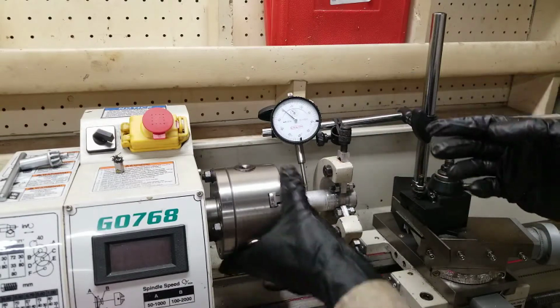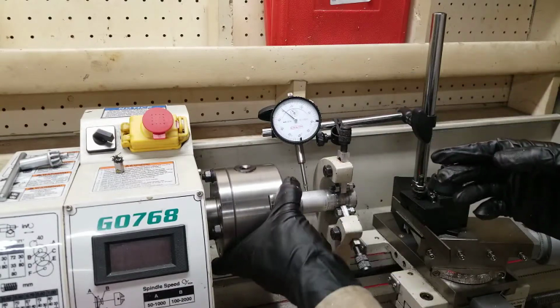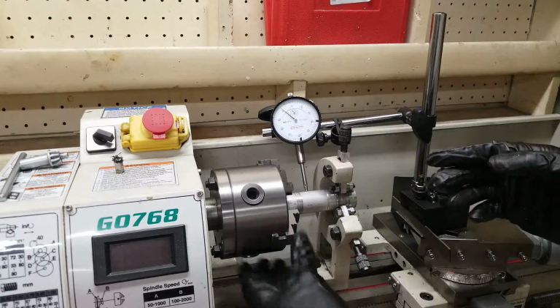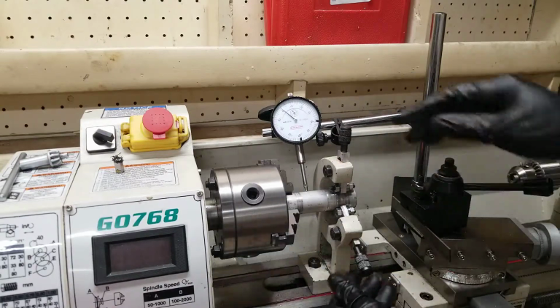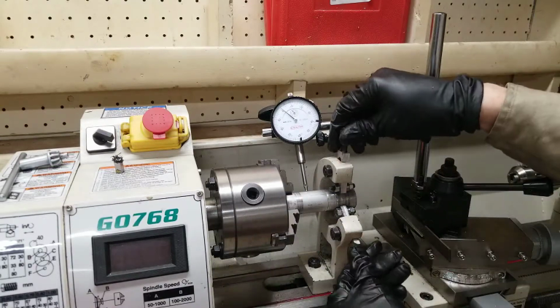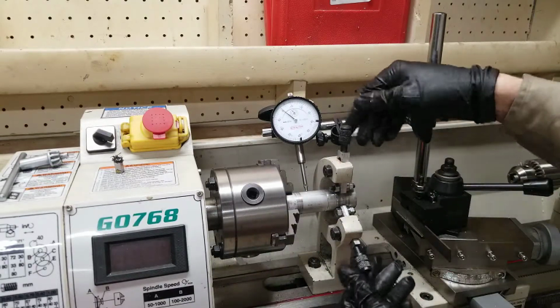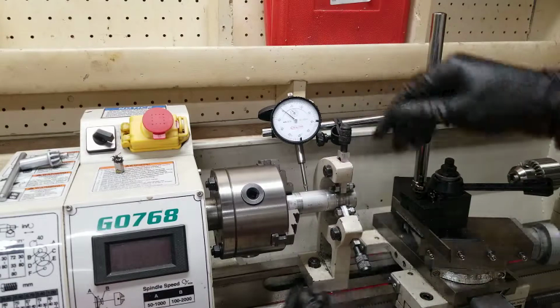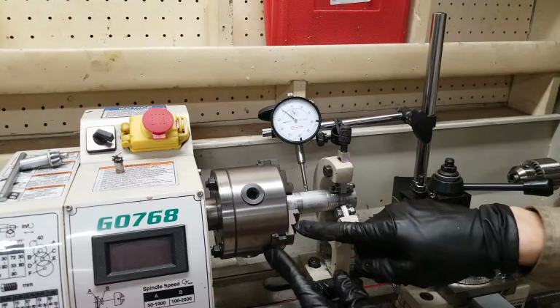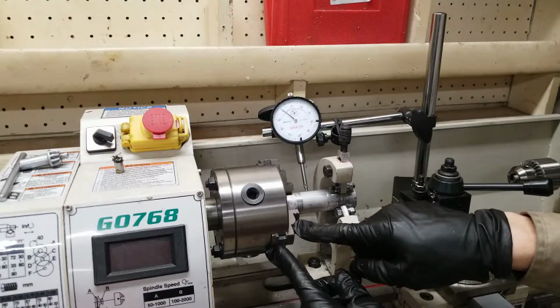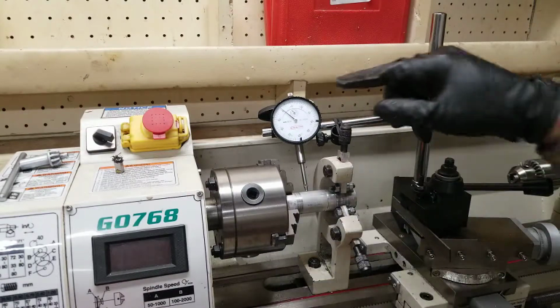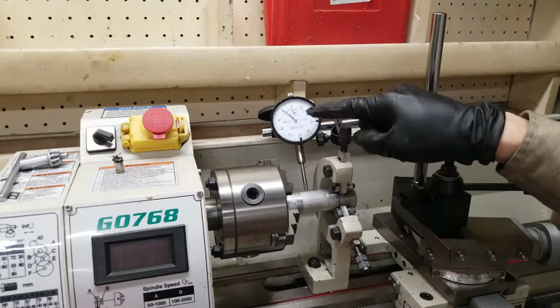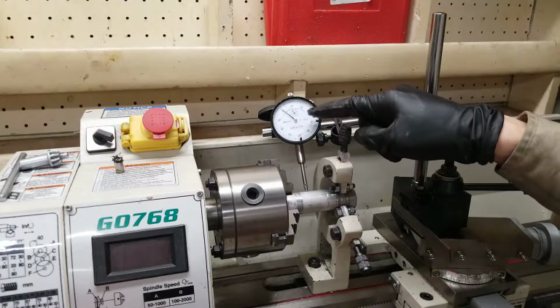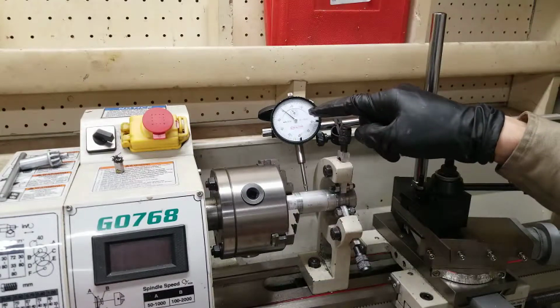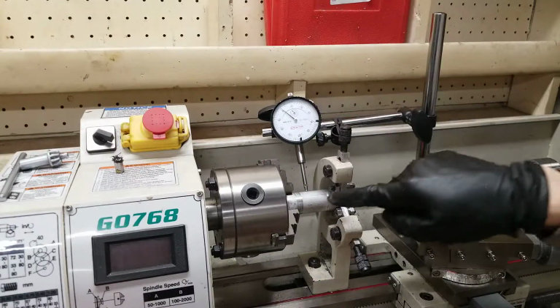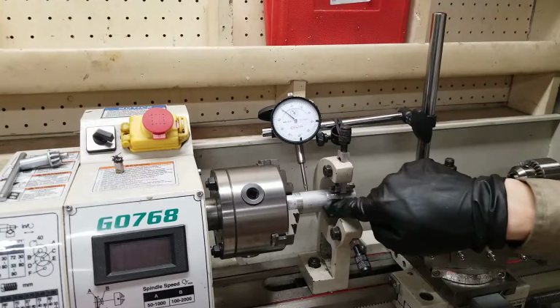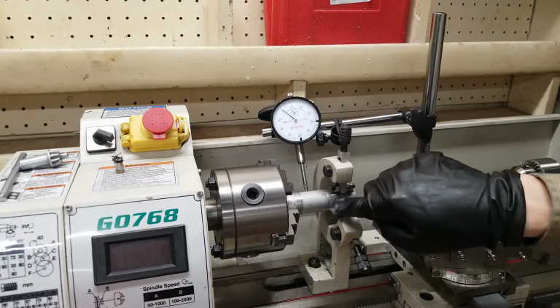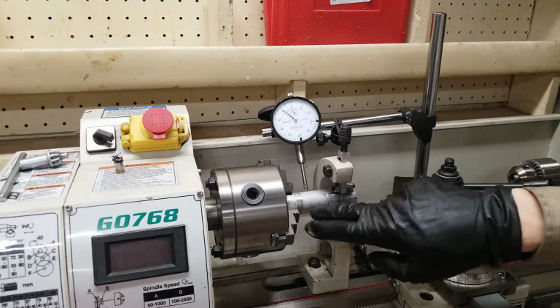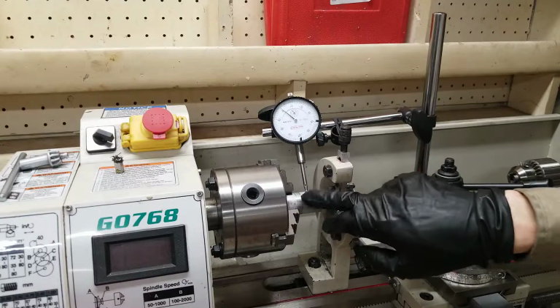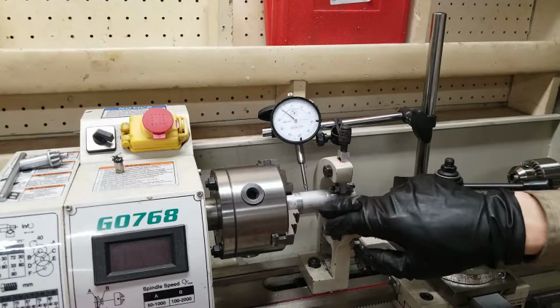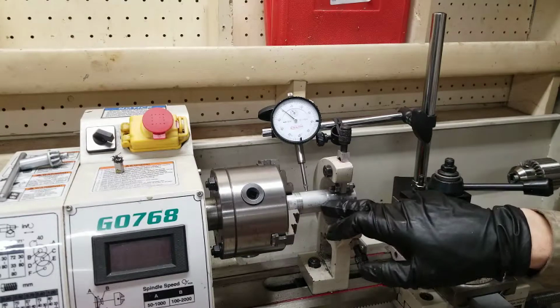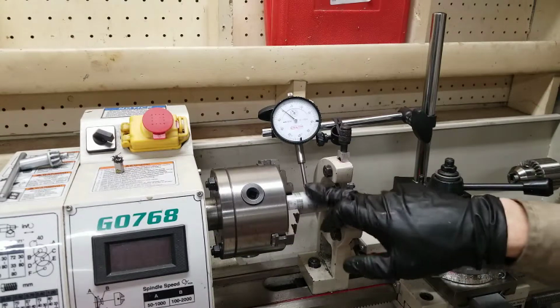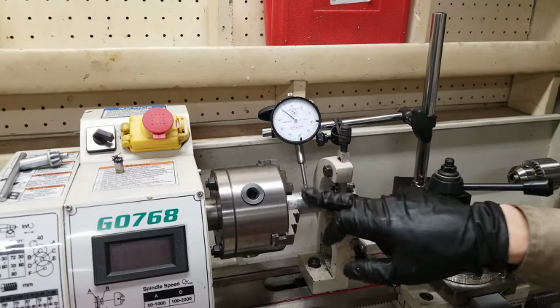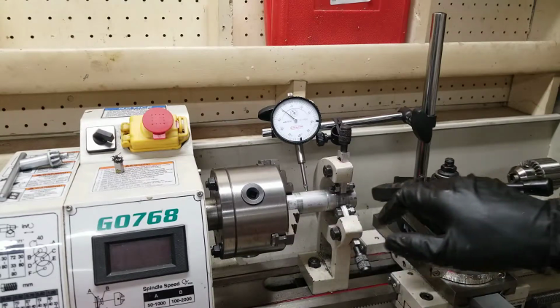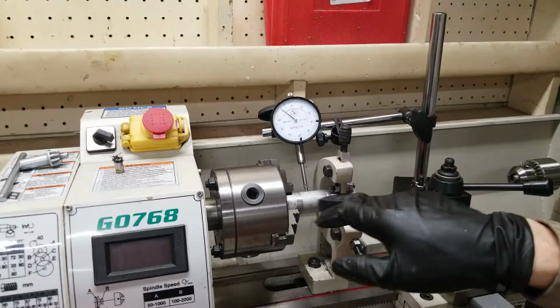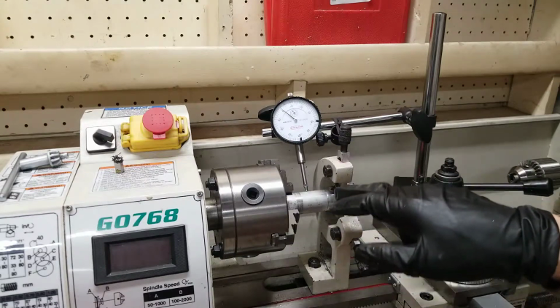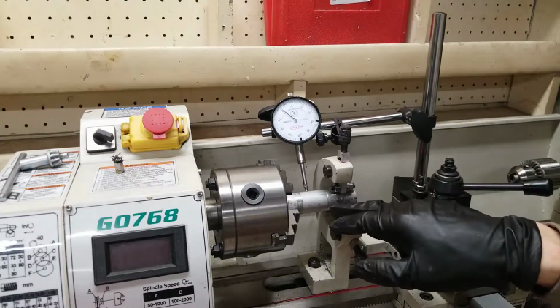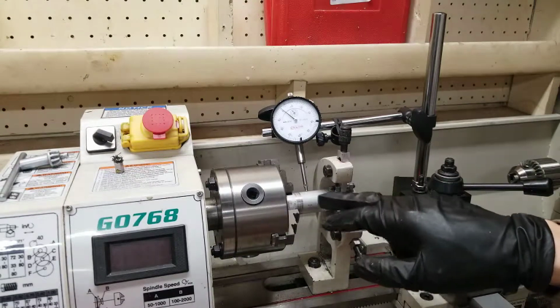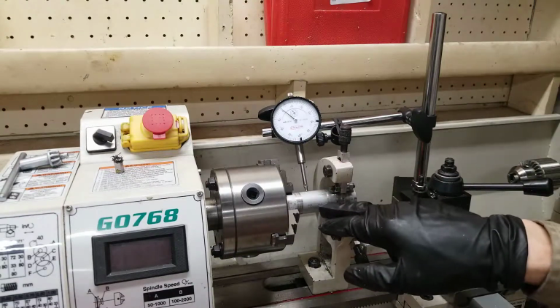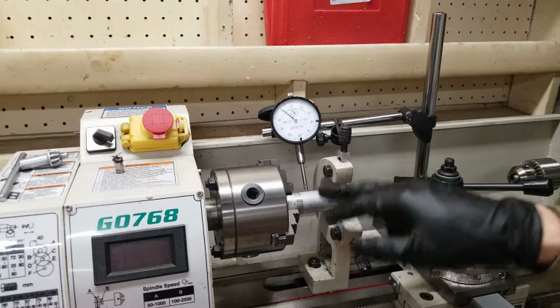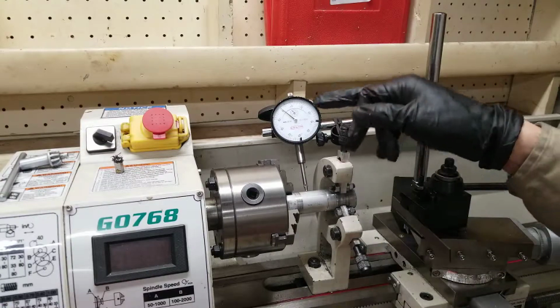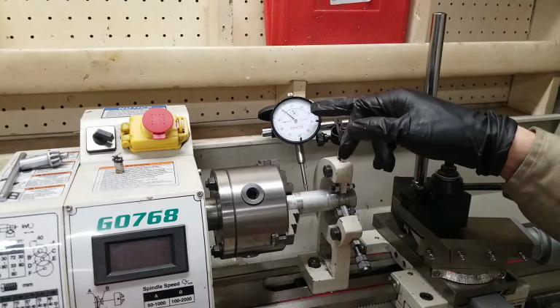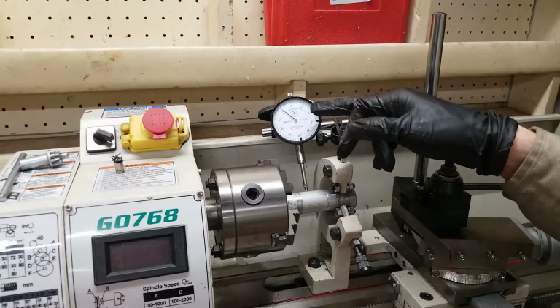I'm going to stop here, but if you really want to fine tune it, keep adjusting these or your jaws until this stops moving as best you can. You won't be able to get it perfect if it's a rough piece, but once you do a pass on it, you can retry it and it'll be much smoother and you'll be able to get it dialed in.